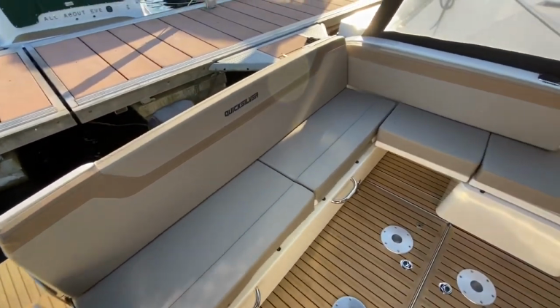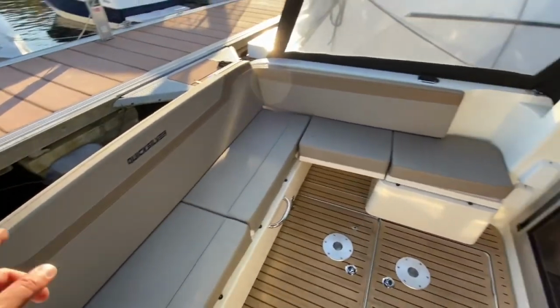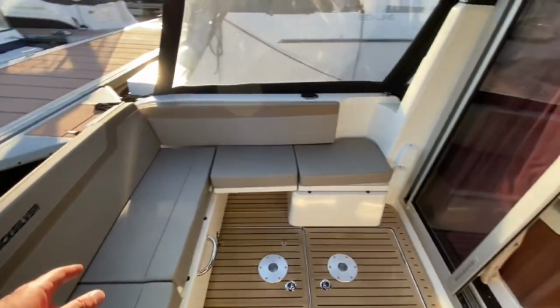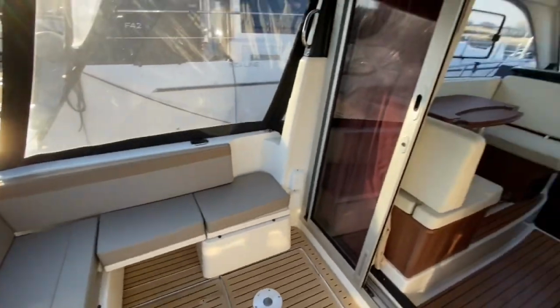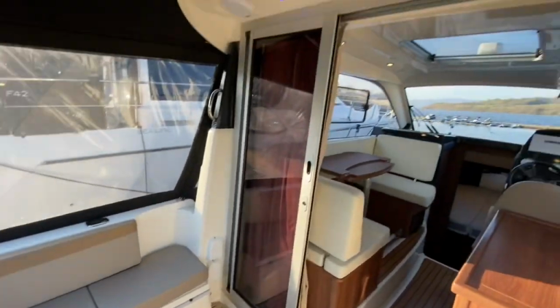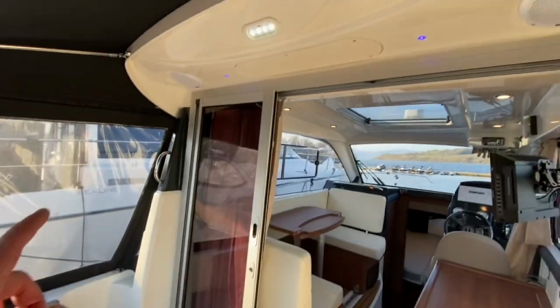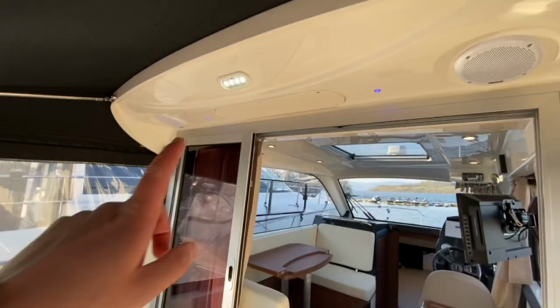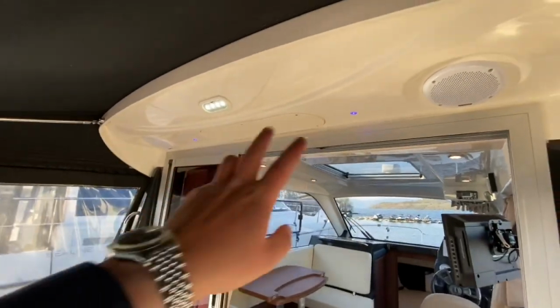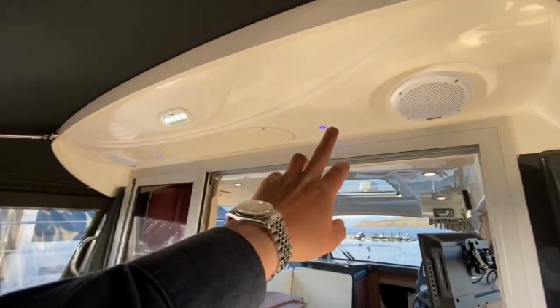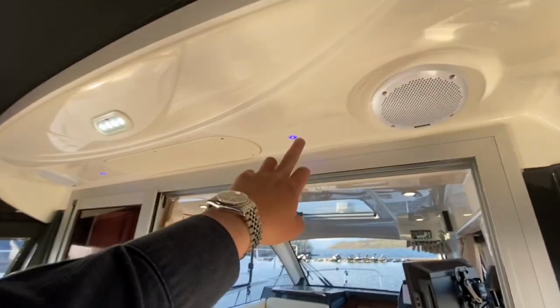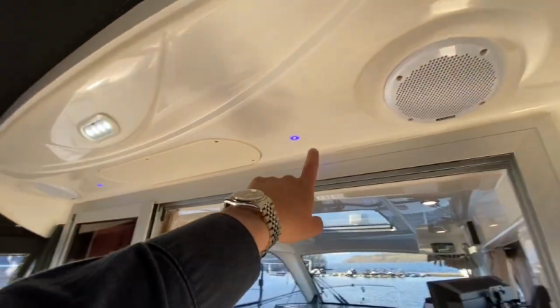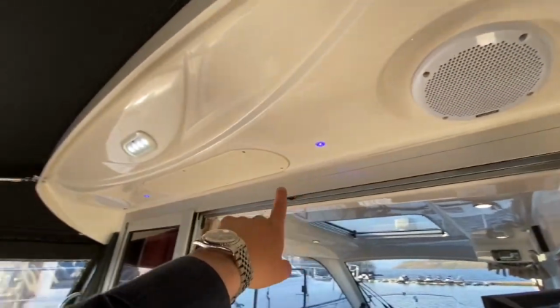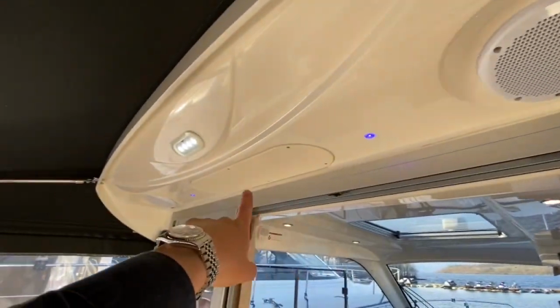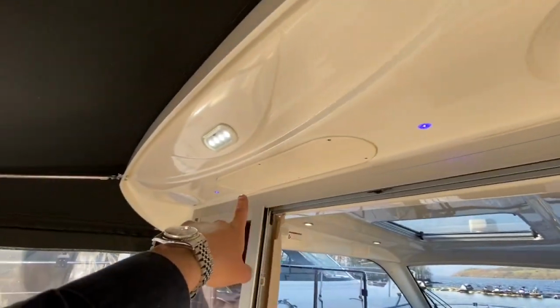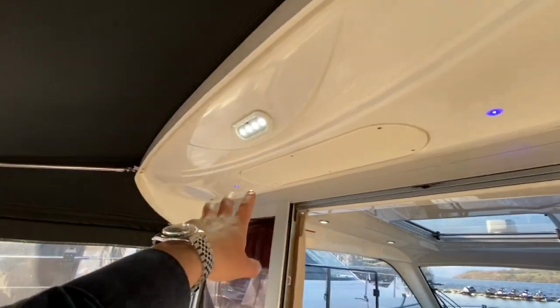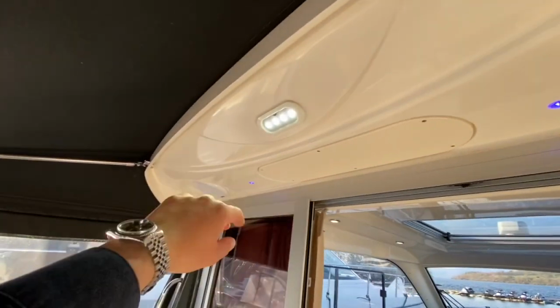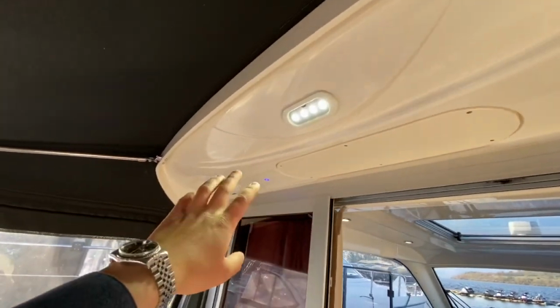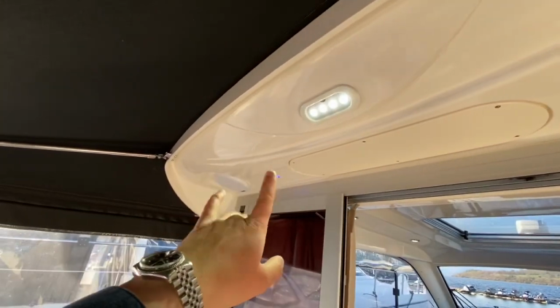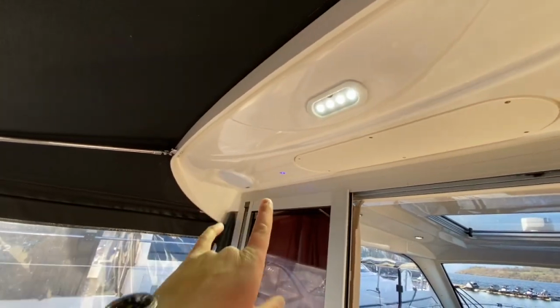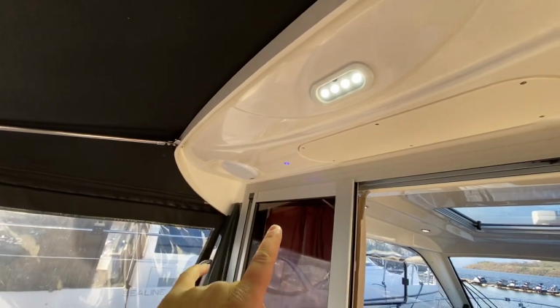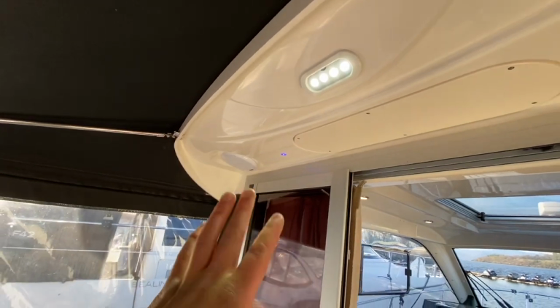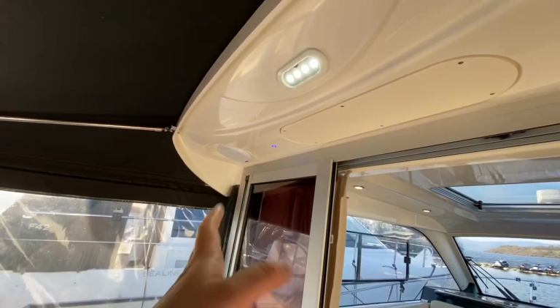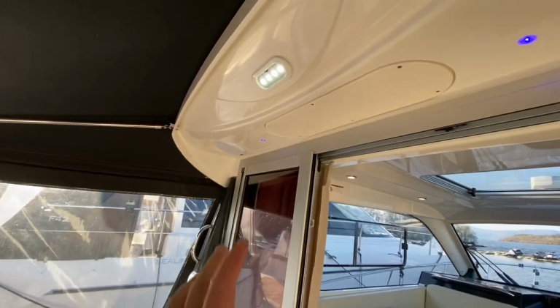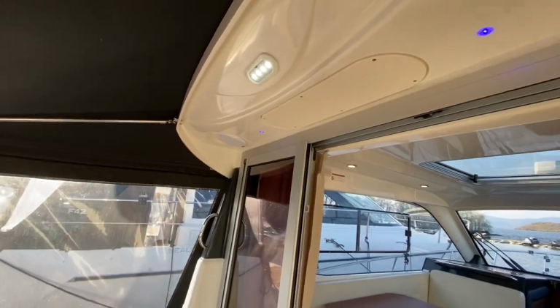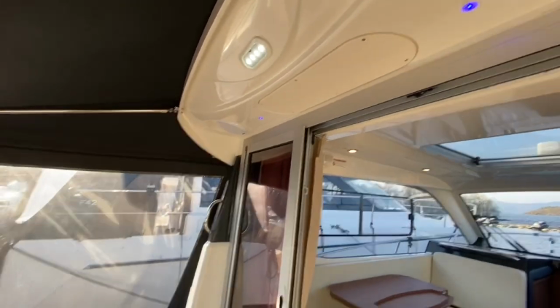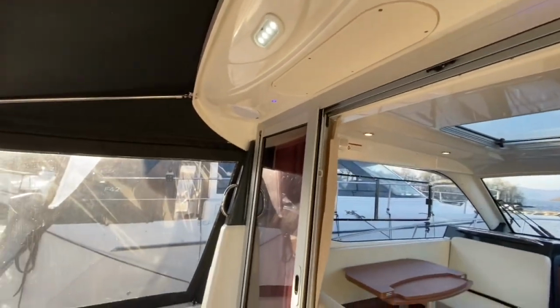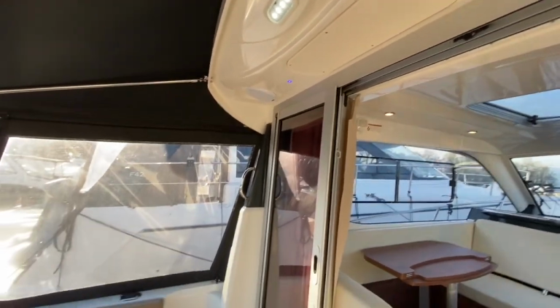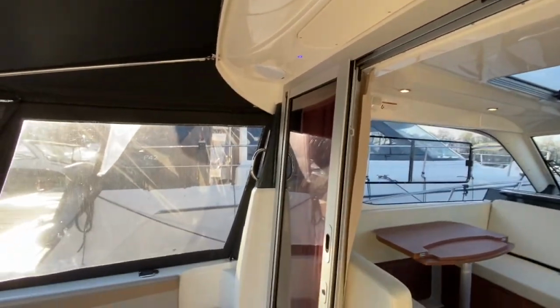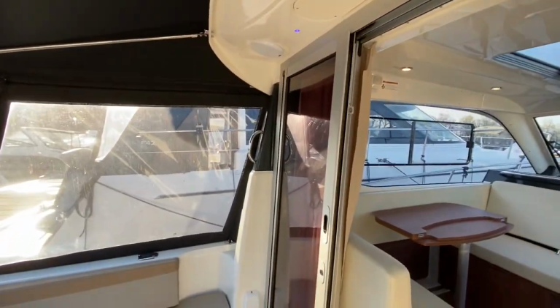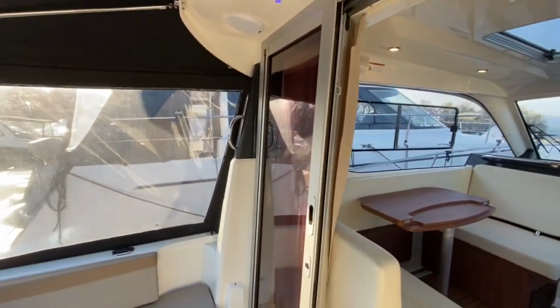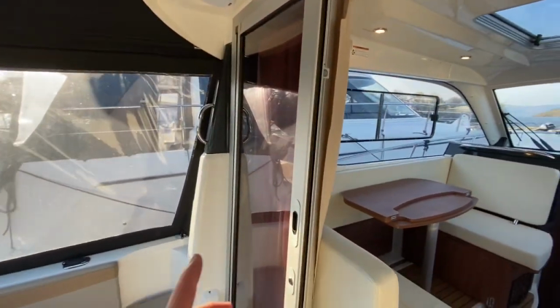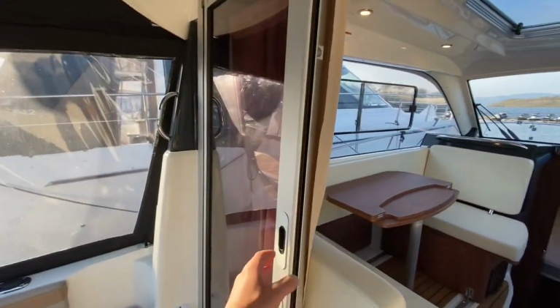If you're sitting out here at night time, you do have these blue LED mood lights. They may not look like a lot now, but at night time — wow — what a difference they make. They really, really set the ambience well.